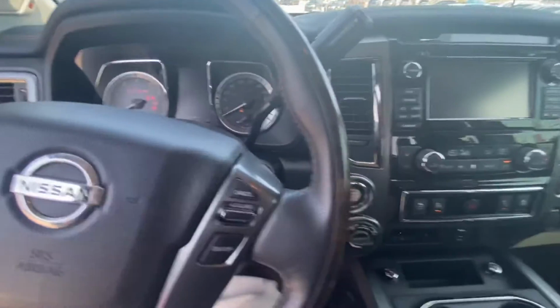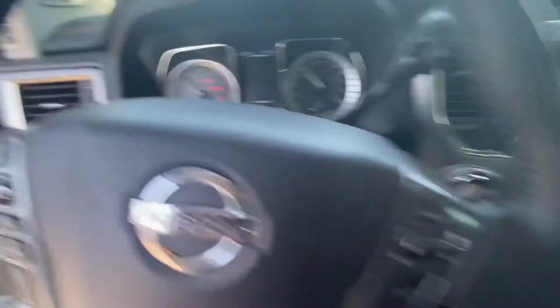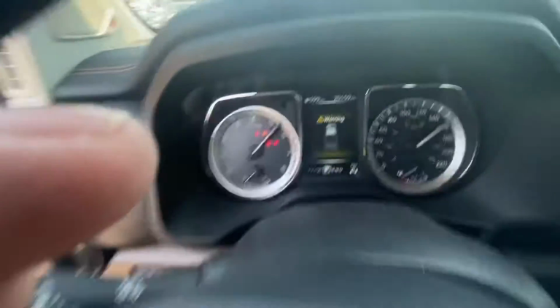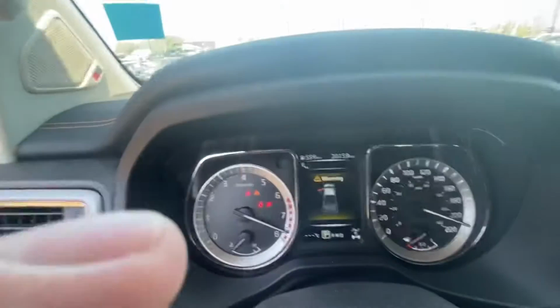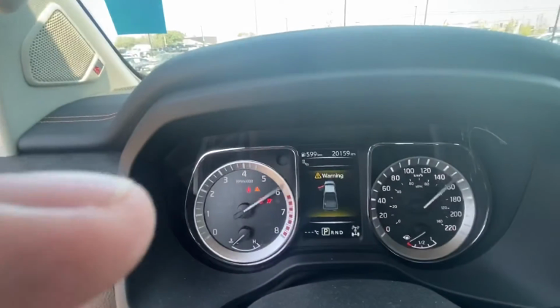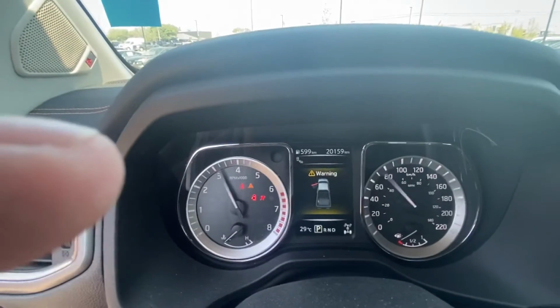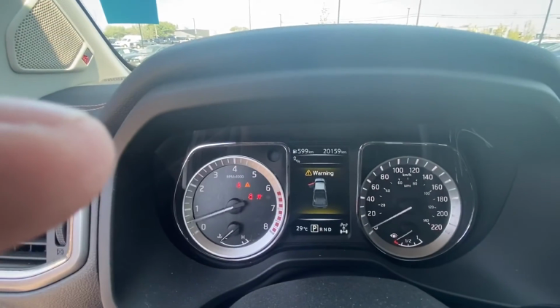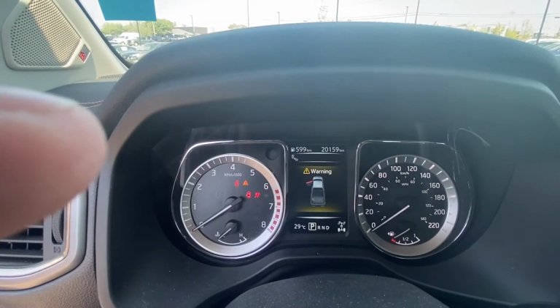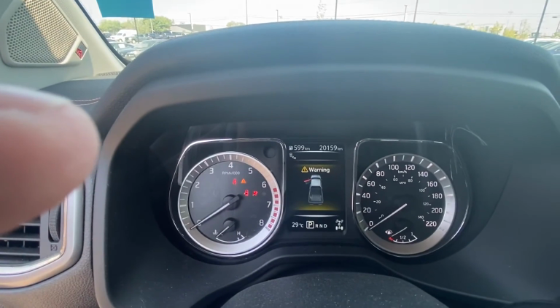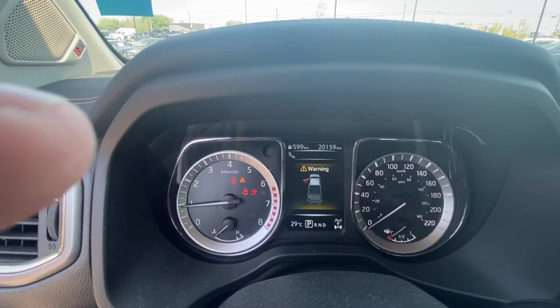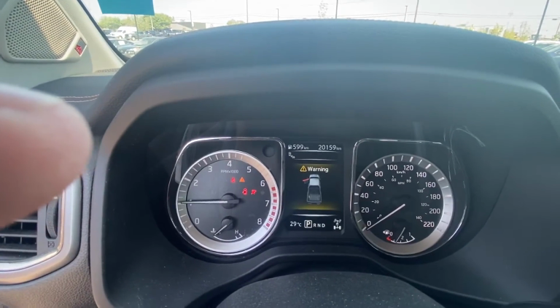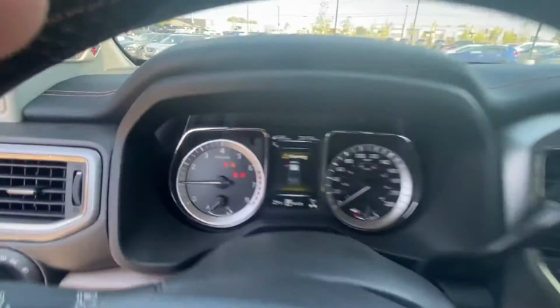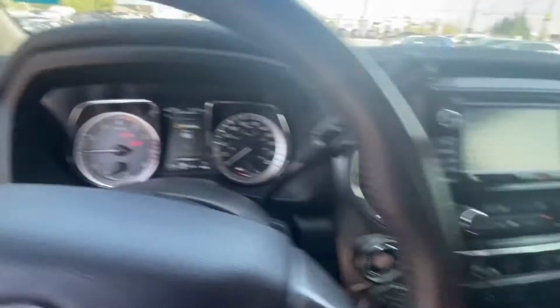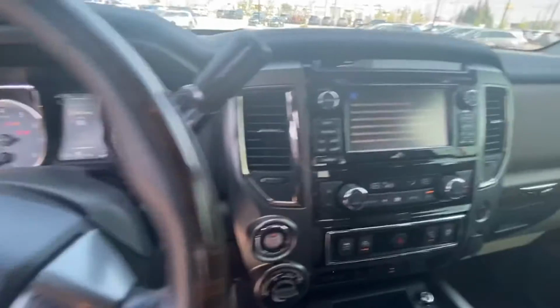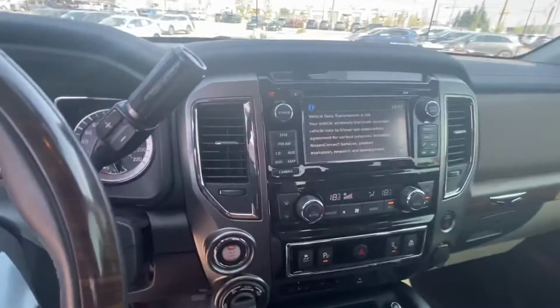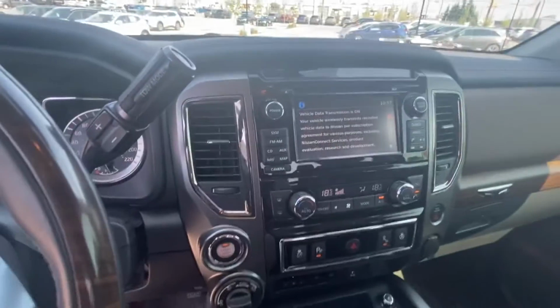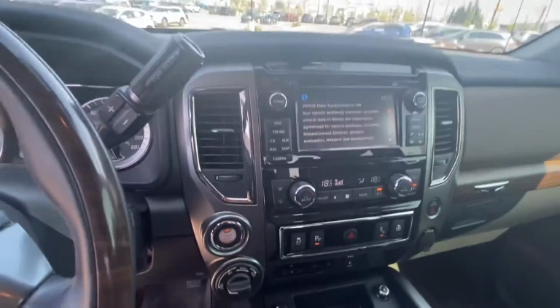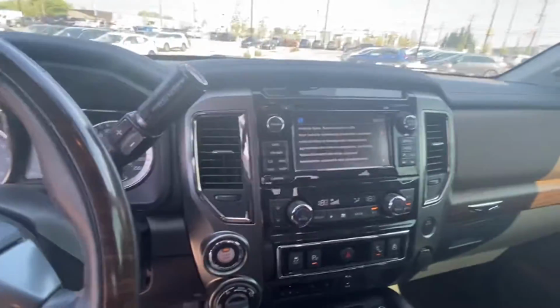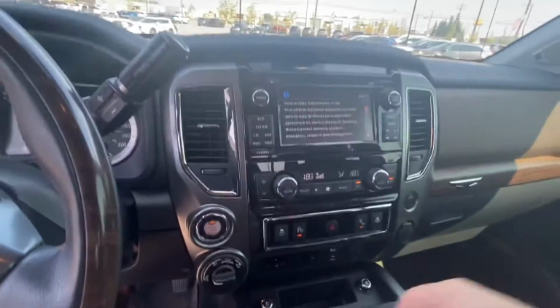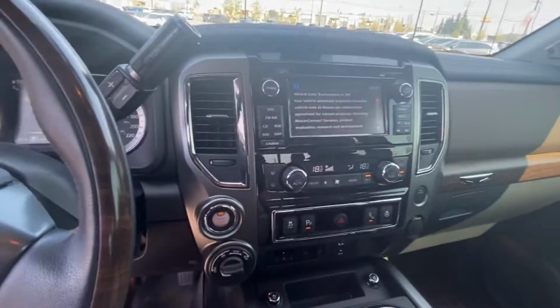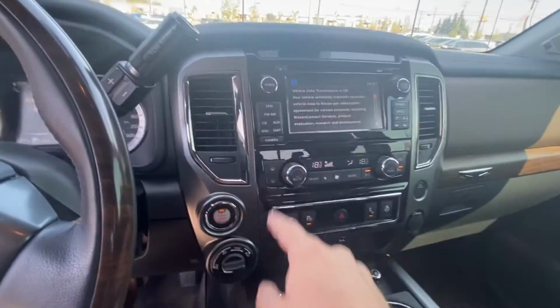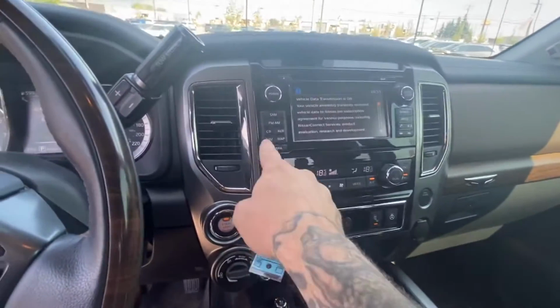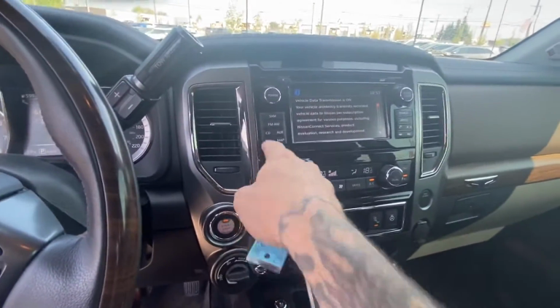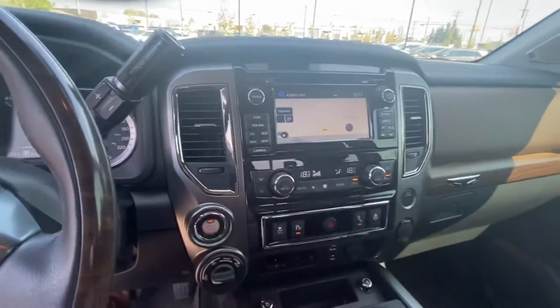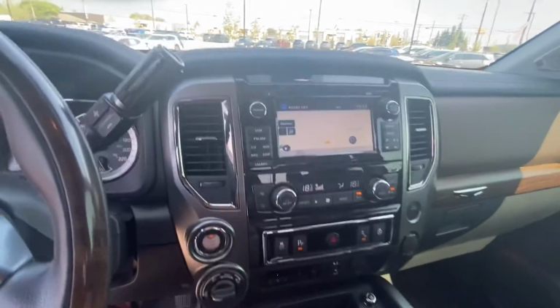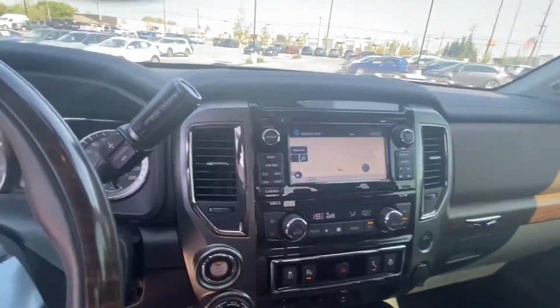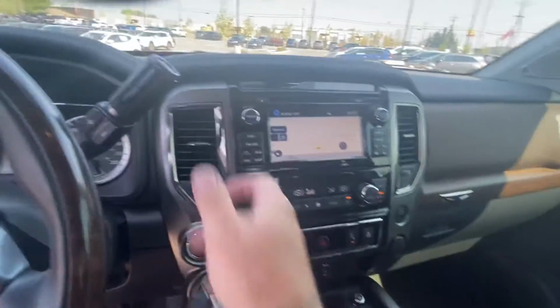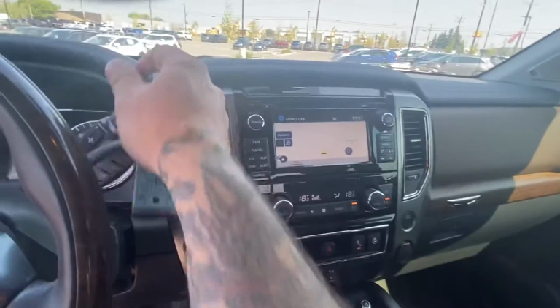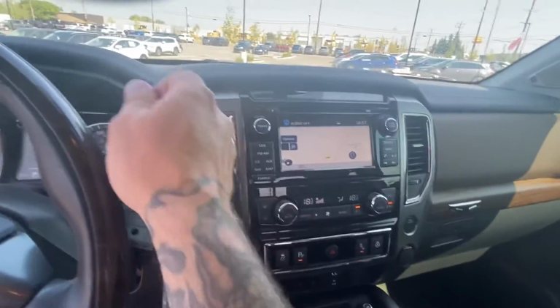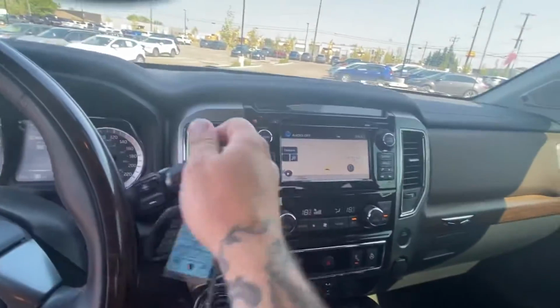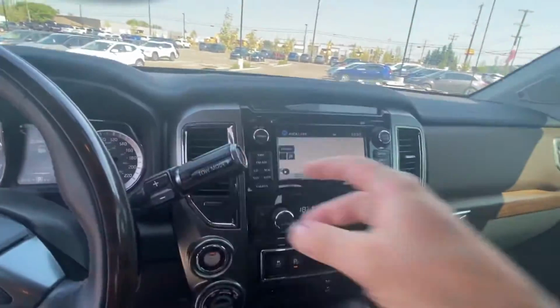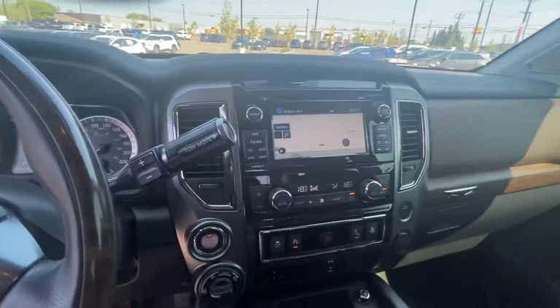Just wanted to show you the best part — it only has 20,000 kilometers on it, with it being a 2017. Of course you've got your navigation right here, which is super nice.